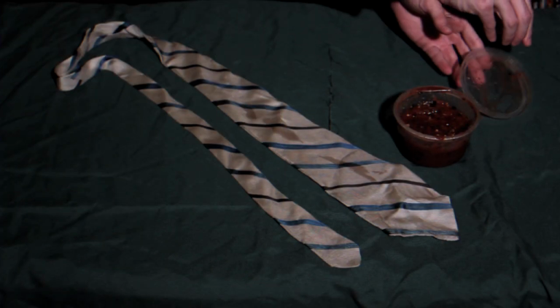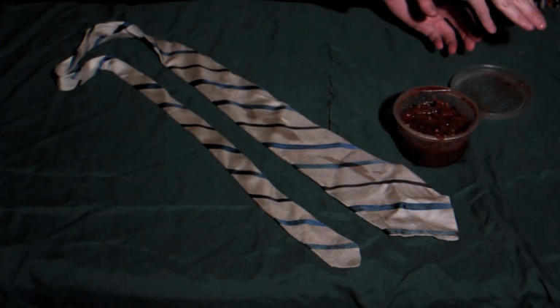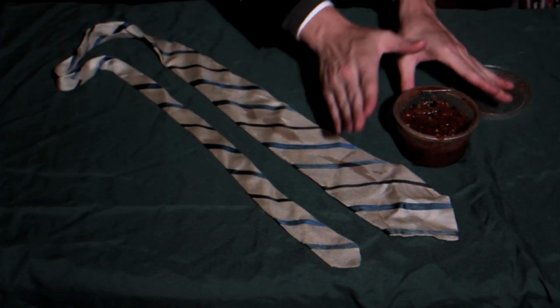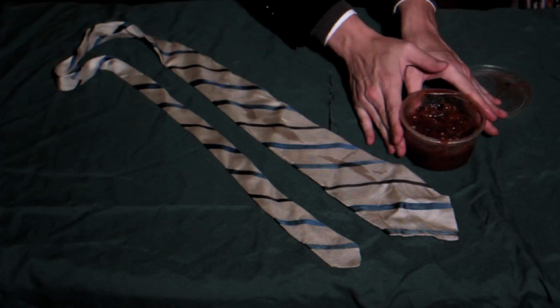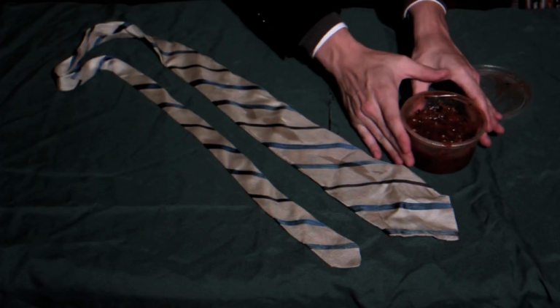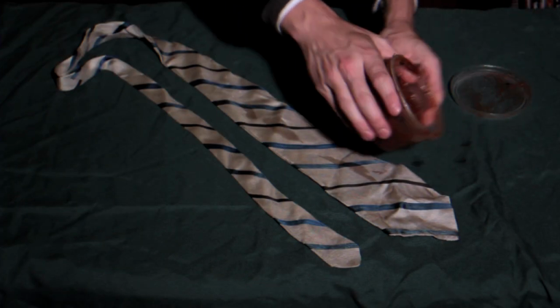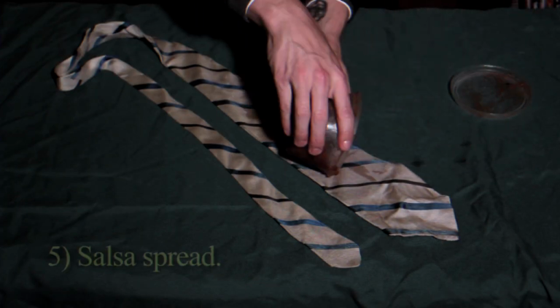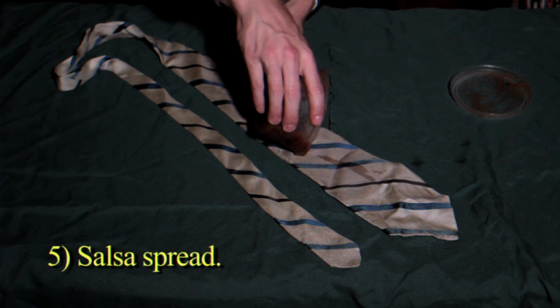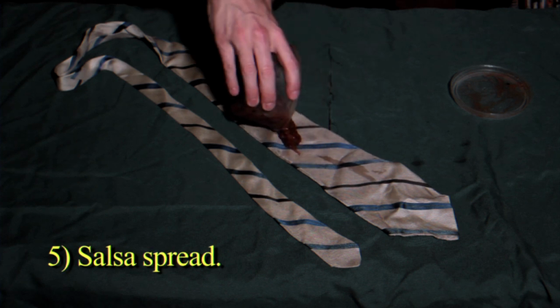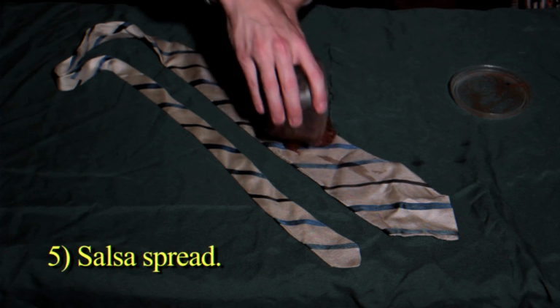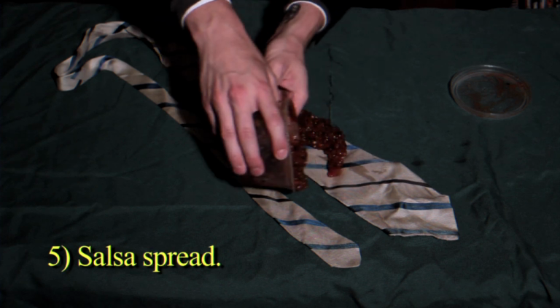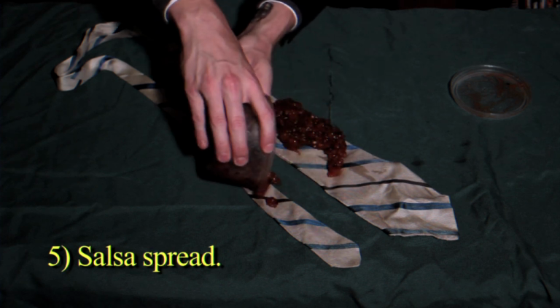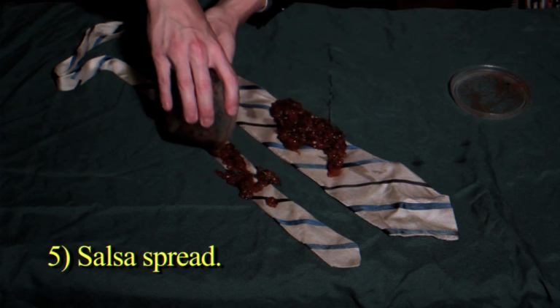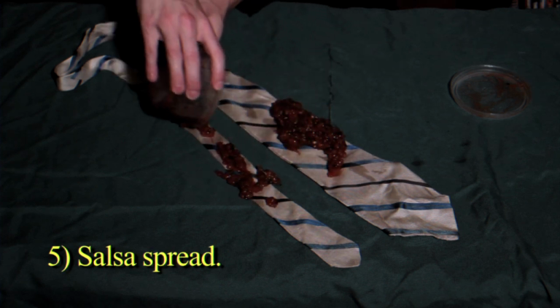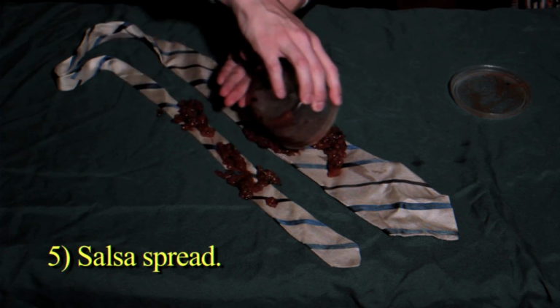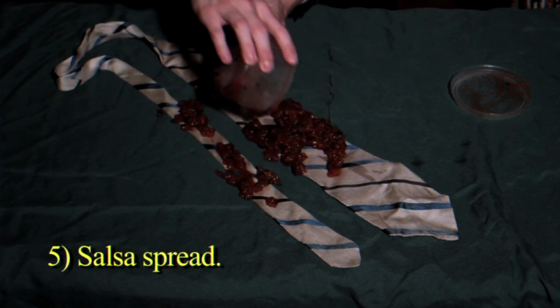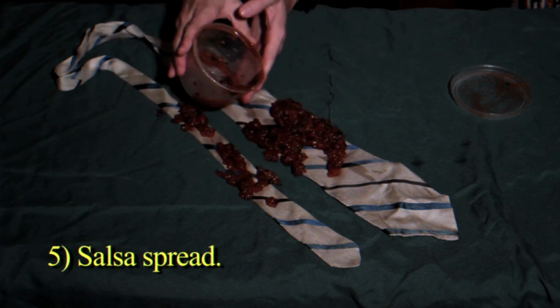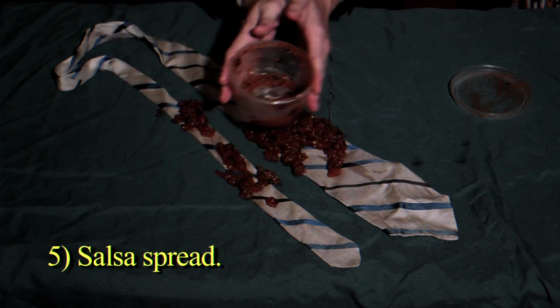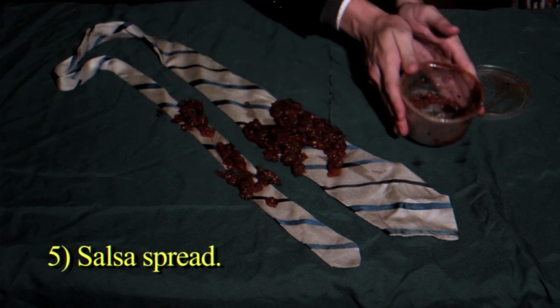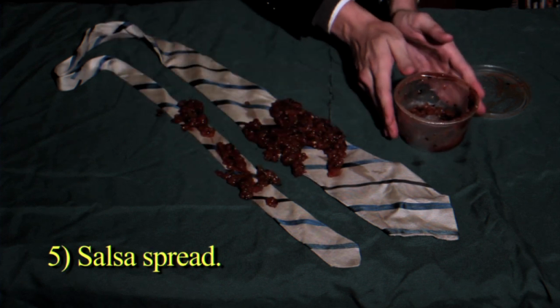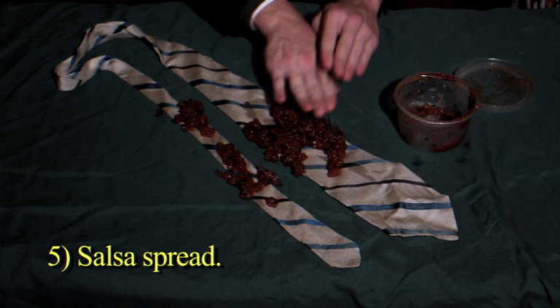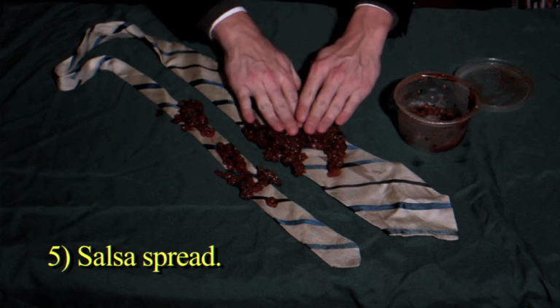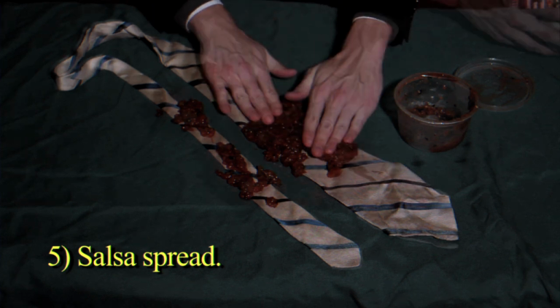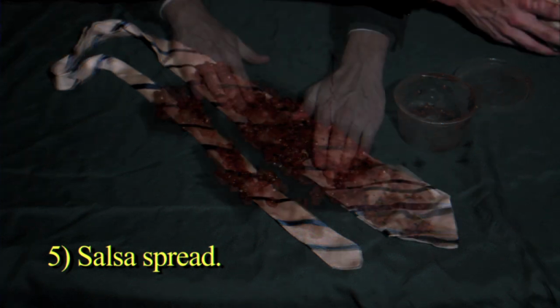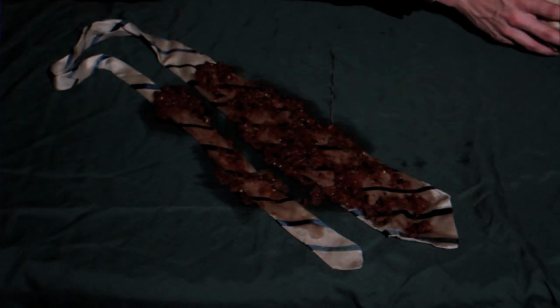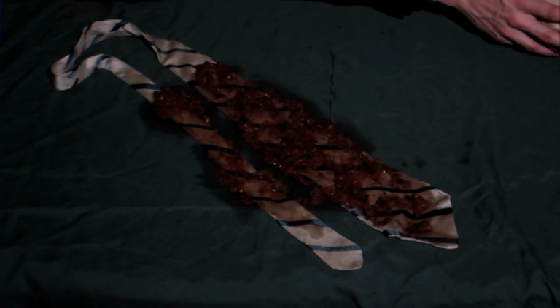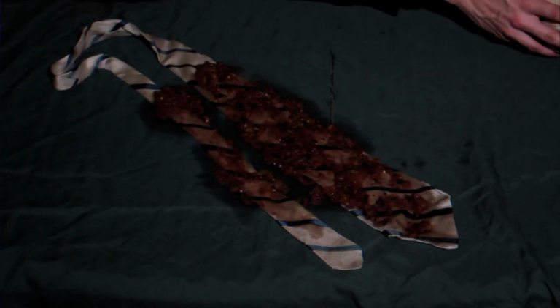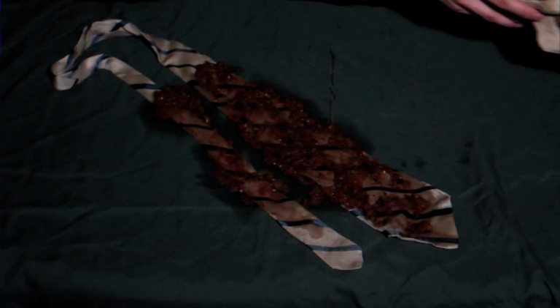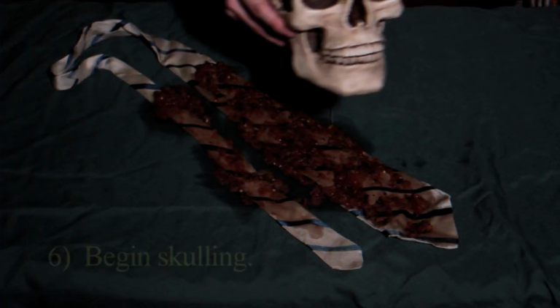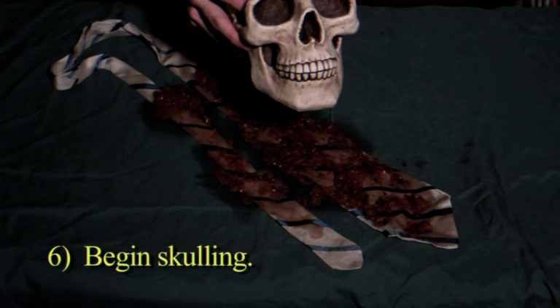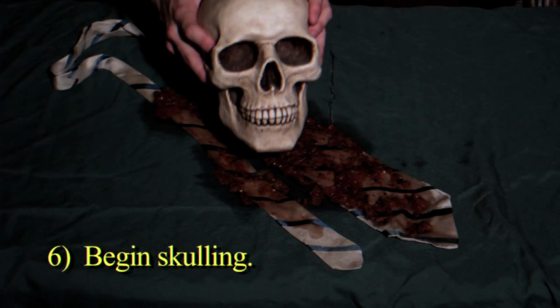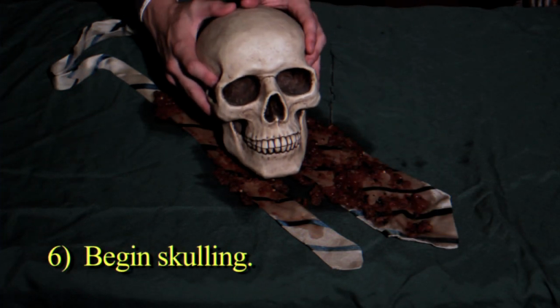Next, you will want to get a tub of salsa and spread it evenly over both sides of the tie. Once it is set, place your human skull right in the middle.